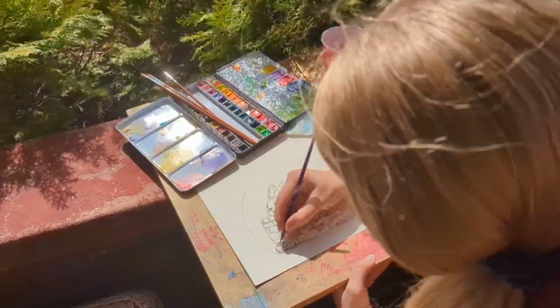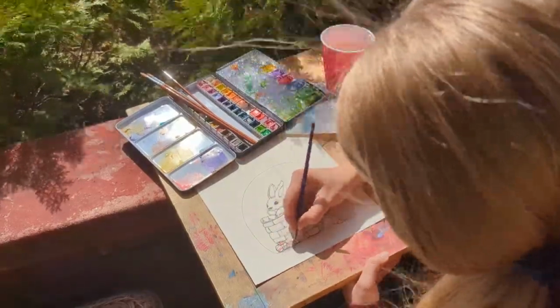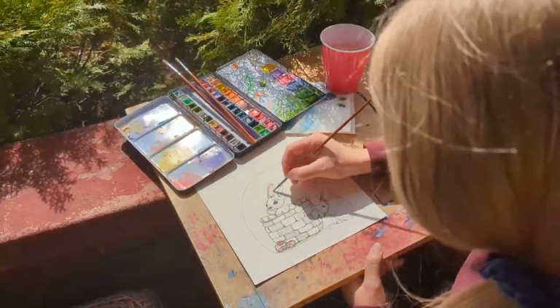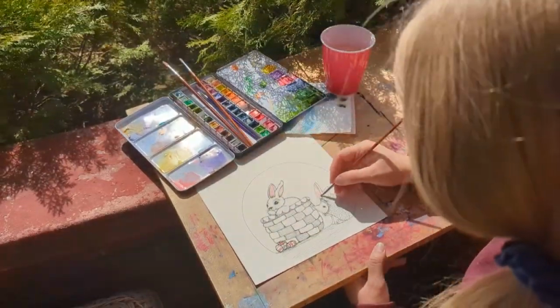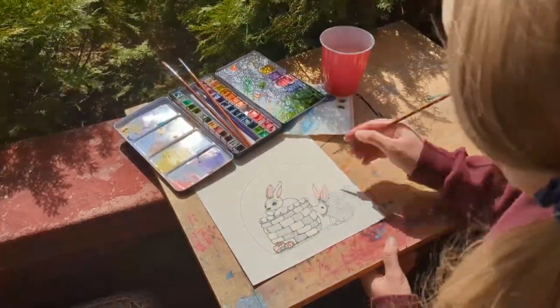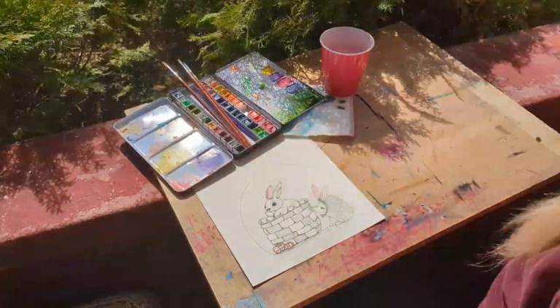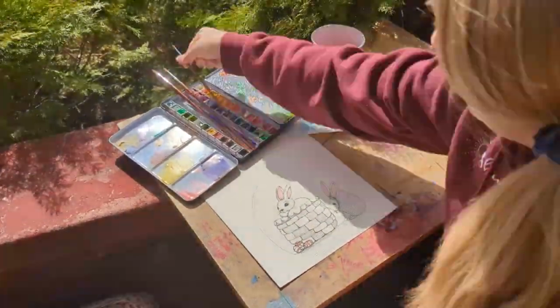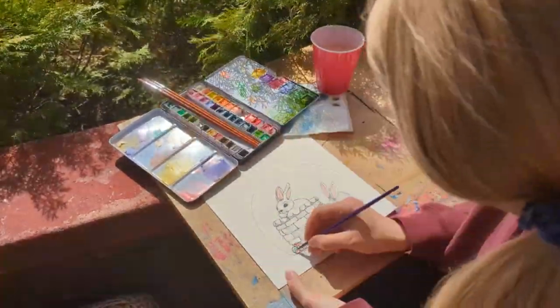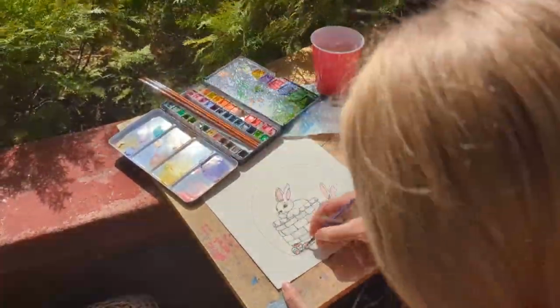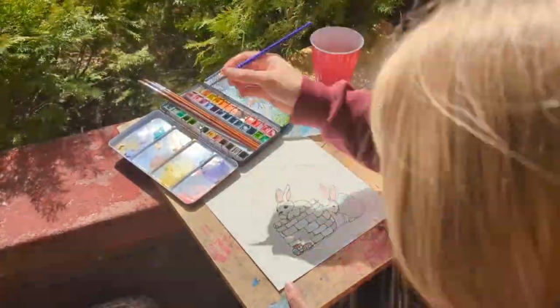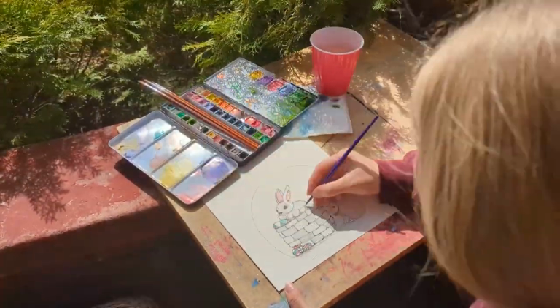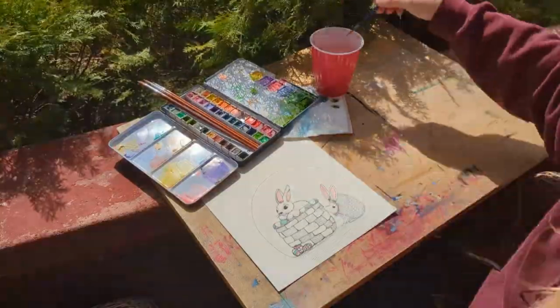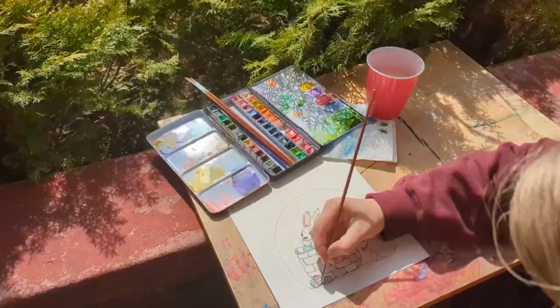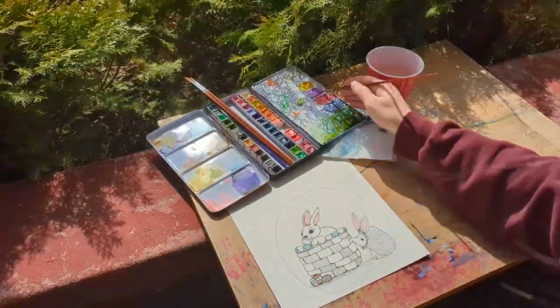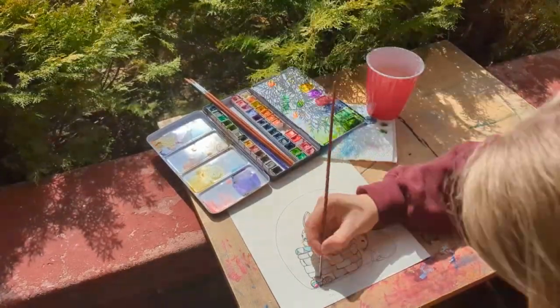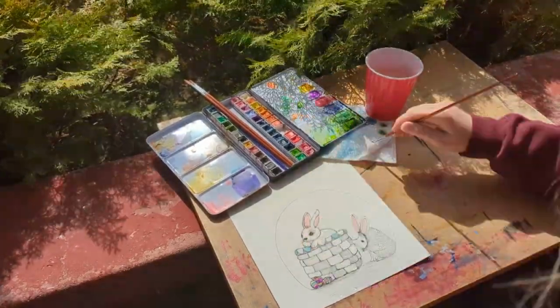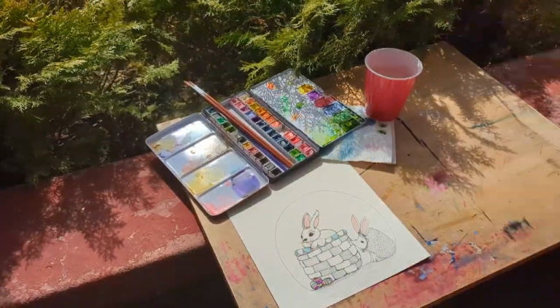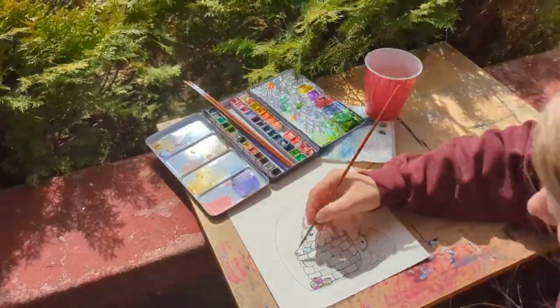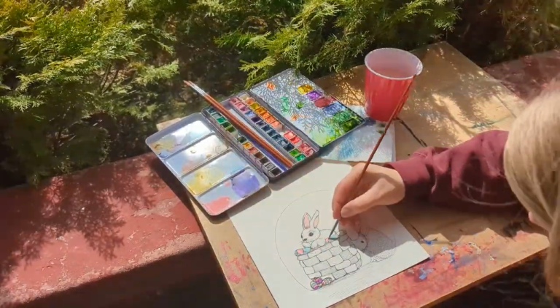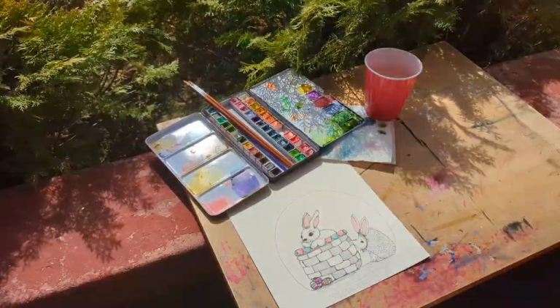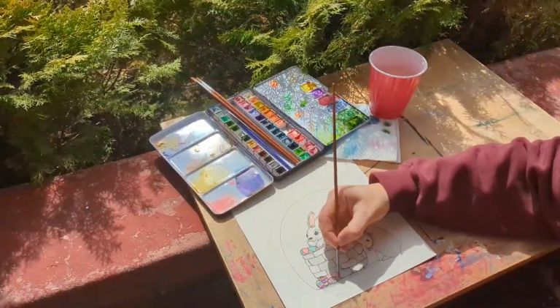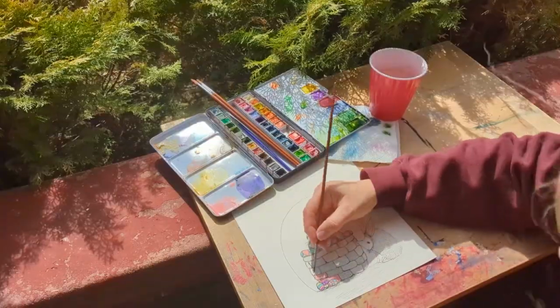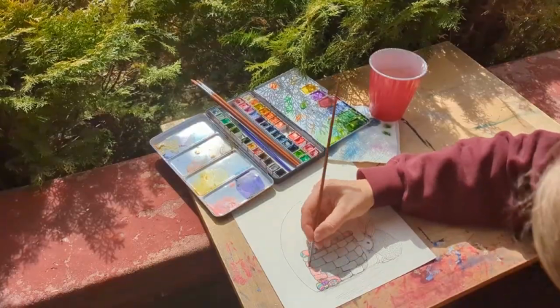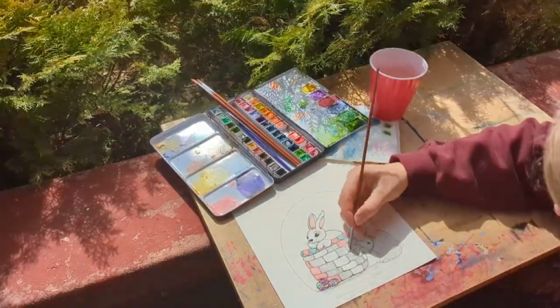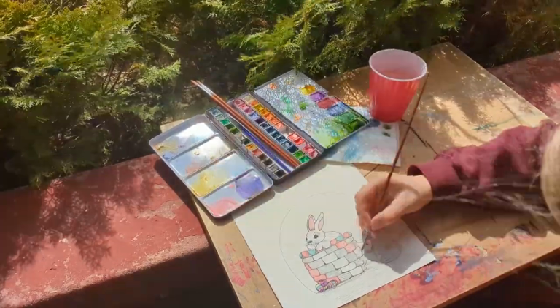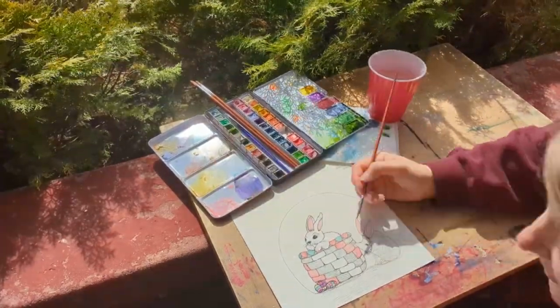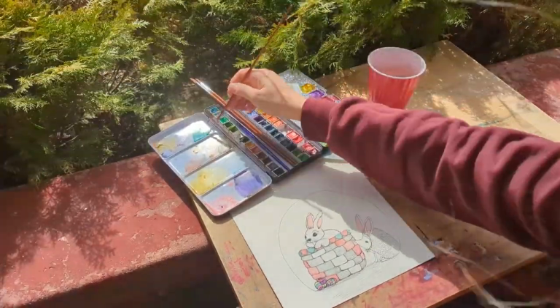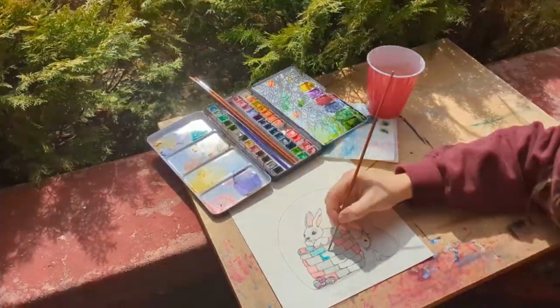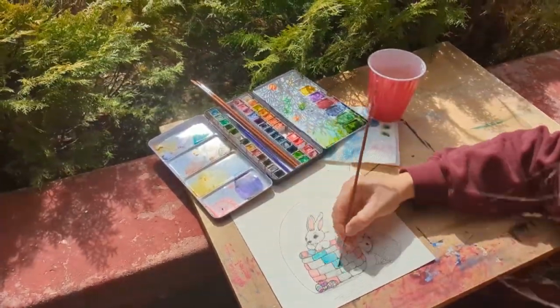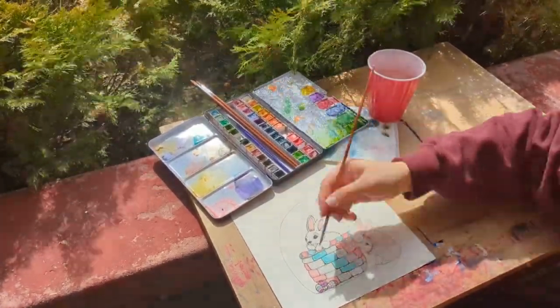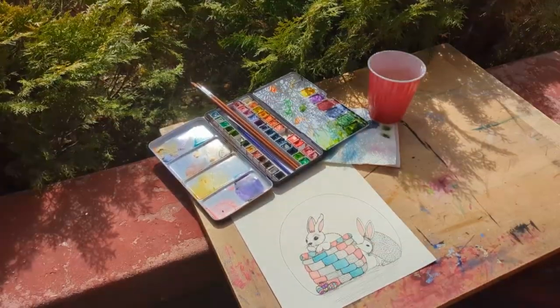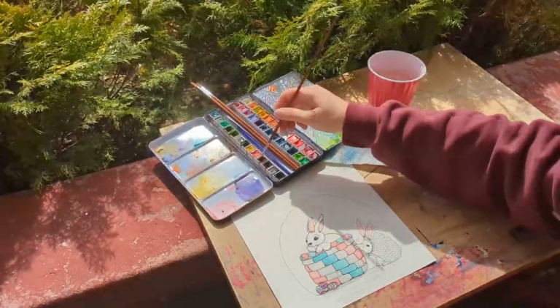Hi! Today I am painting one of the coloring pages from my spring coloring book. This cute little Easter bunny and hedgehog were so fun to paint. And we are having some nice spring weather, so I was able to paint outside.